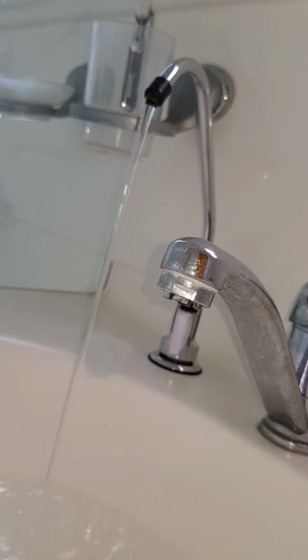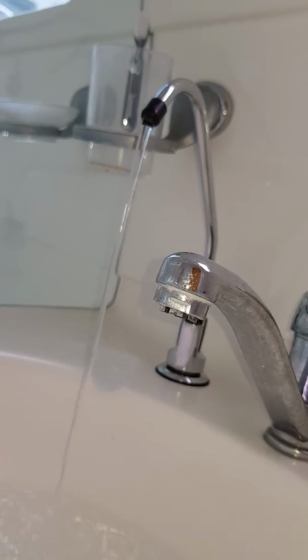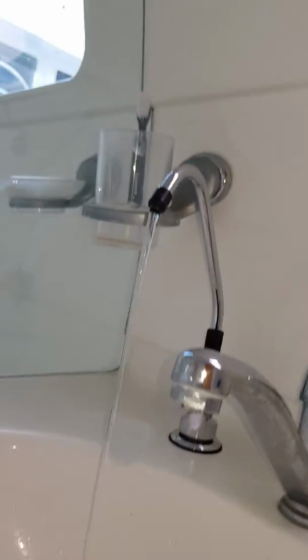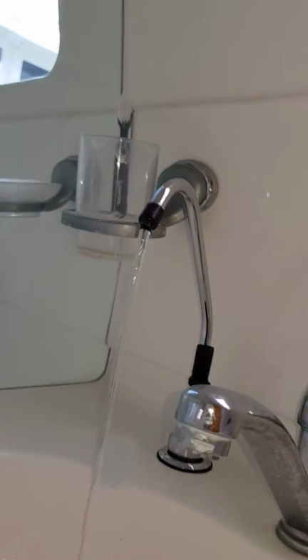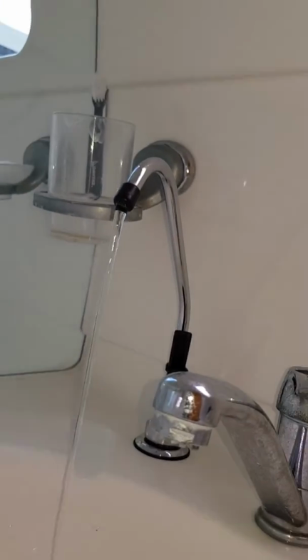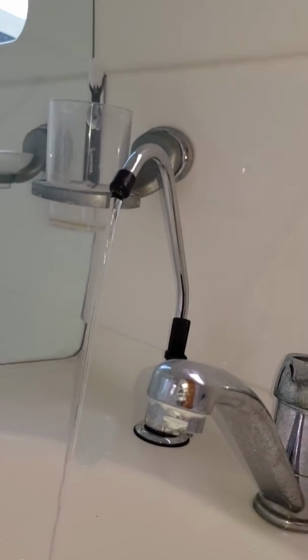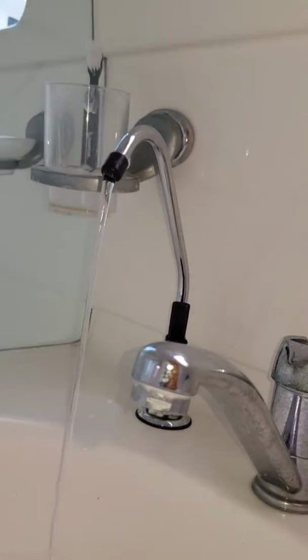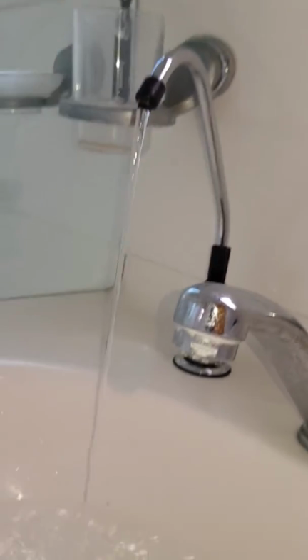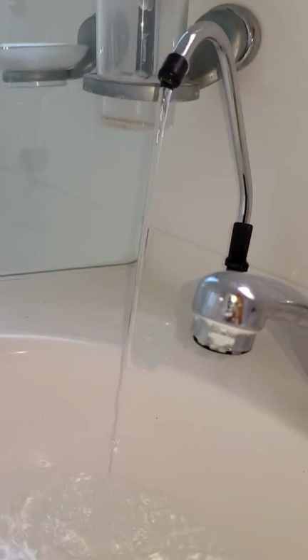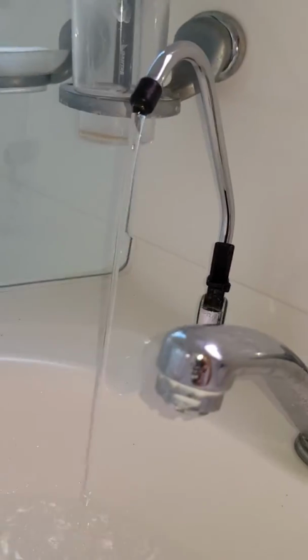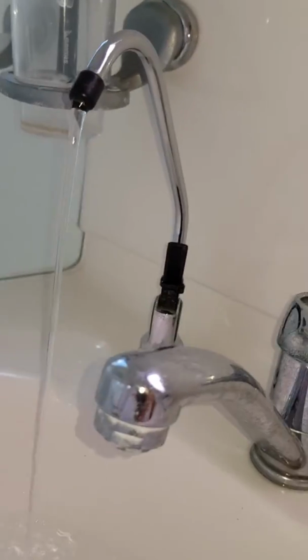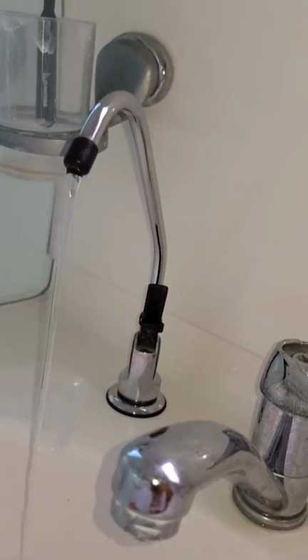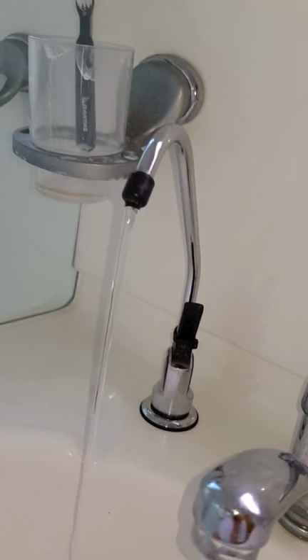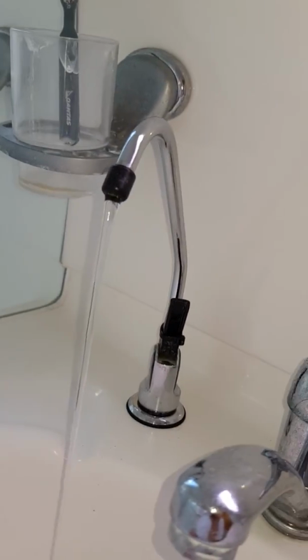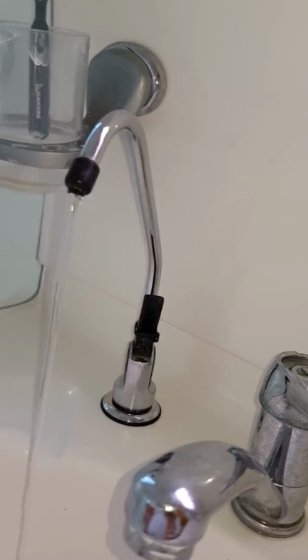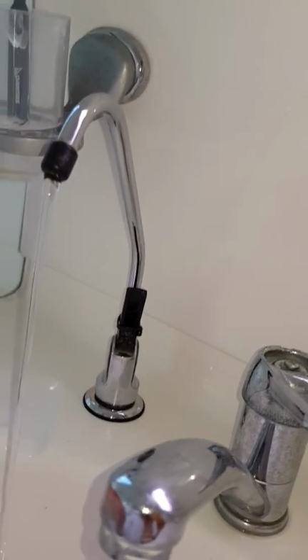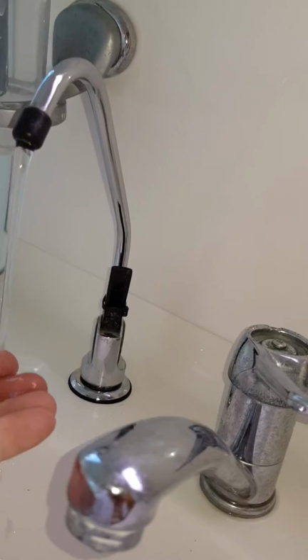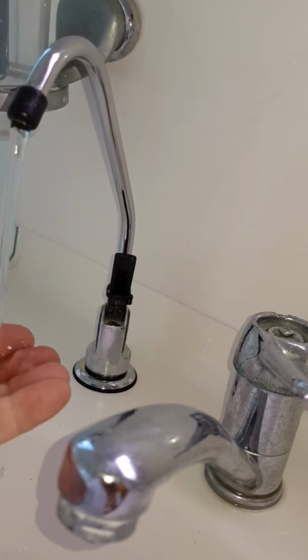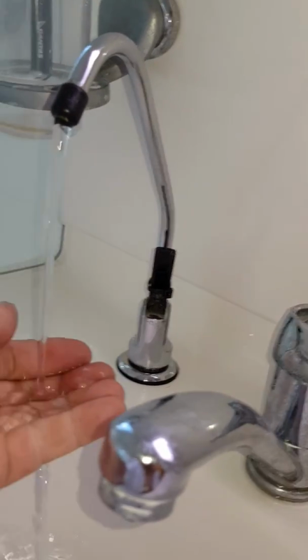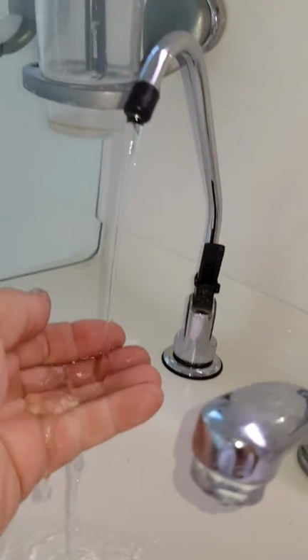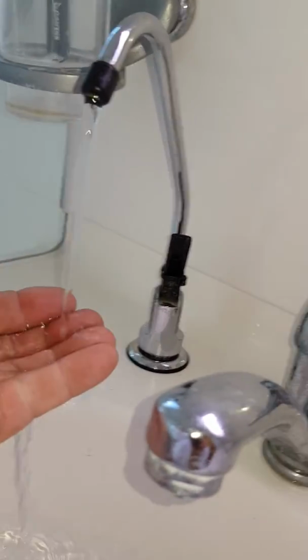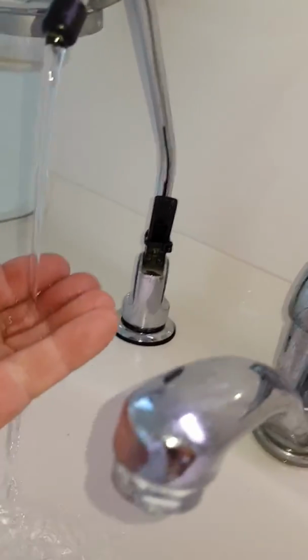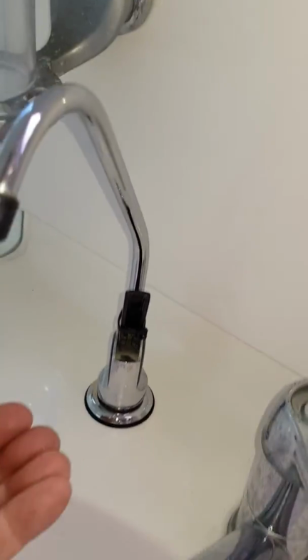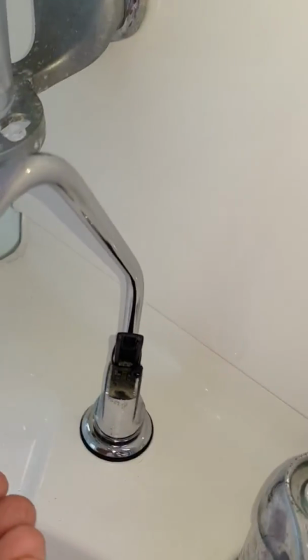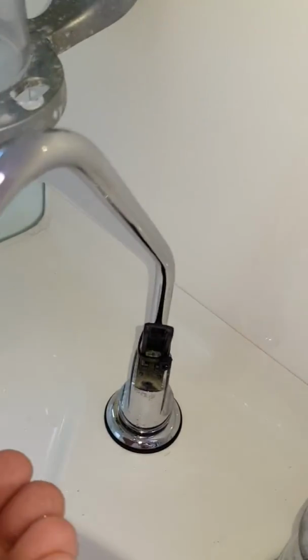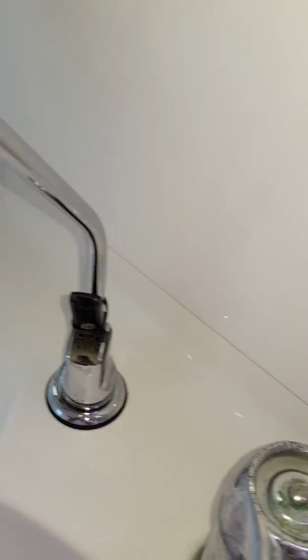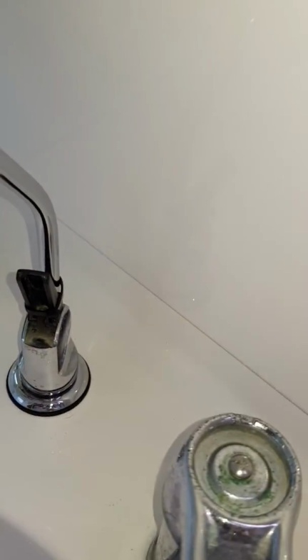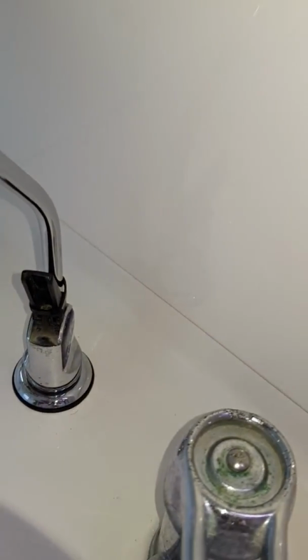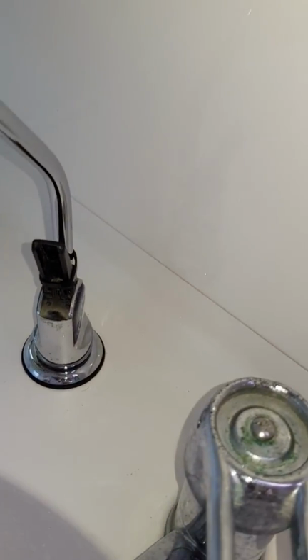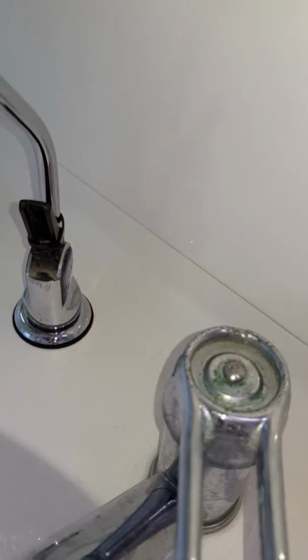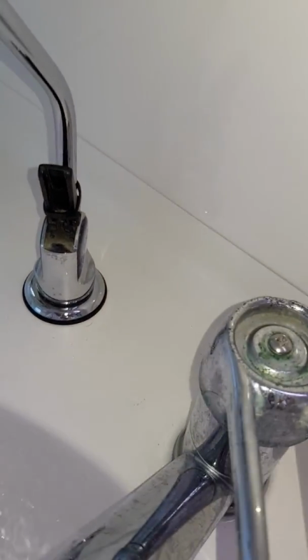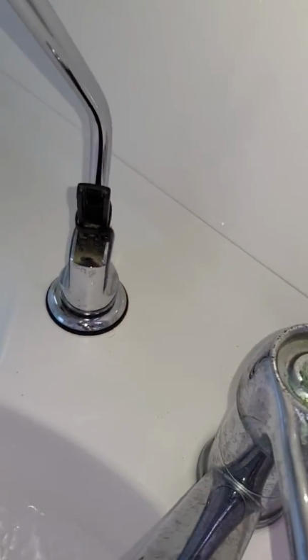Now that should always be run for a minute or two to make sure there's no salt water in the line. But you can check by taste — that's fresh.